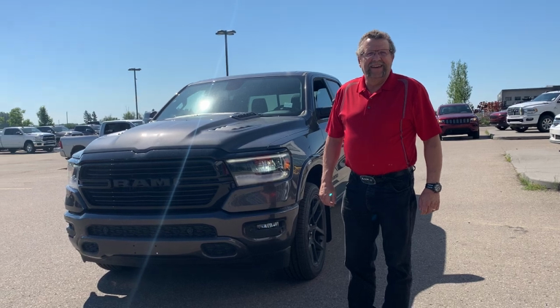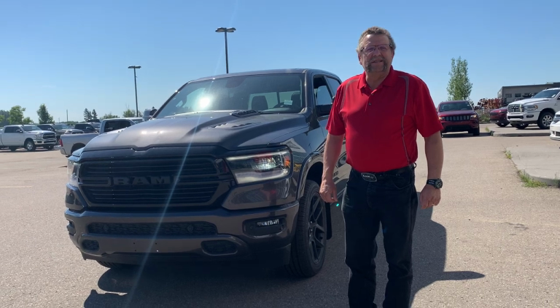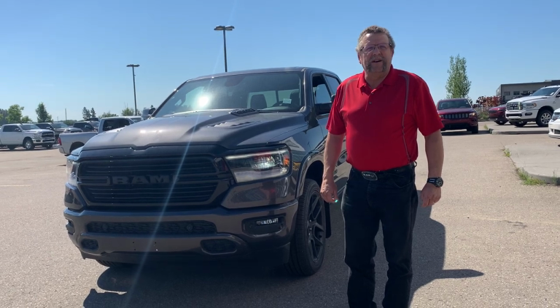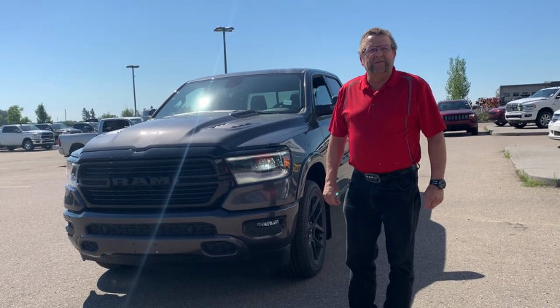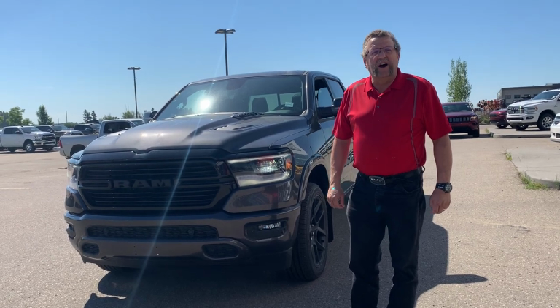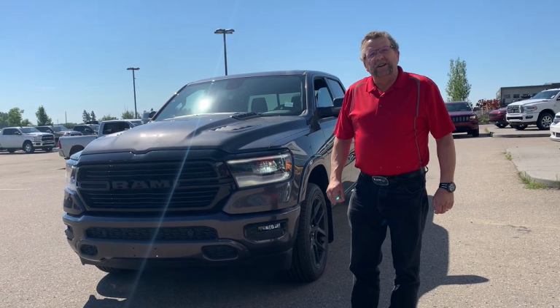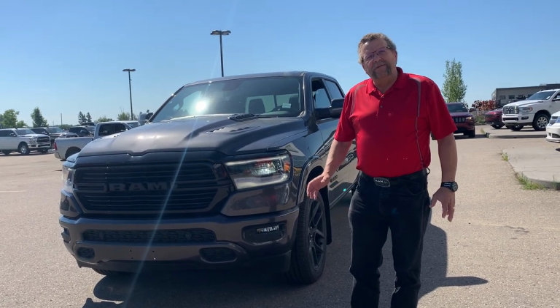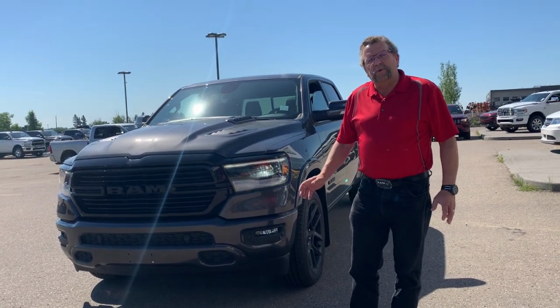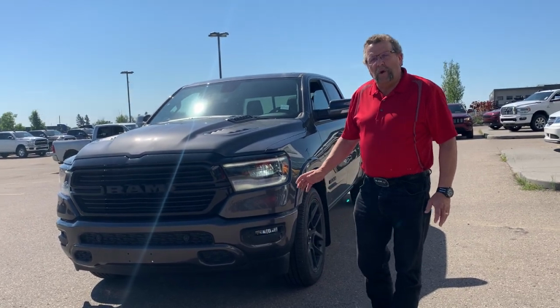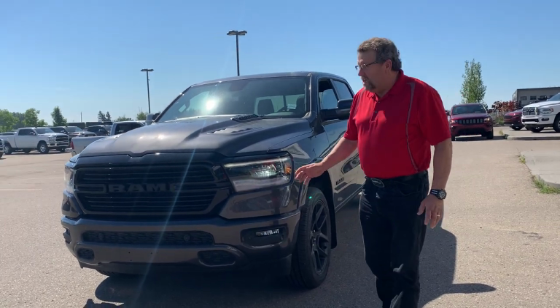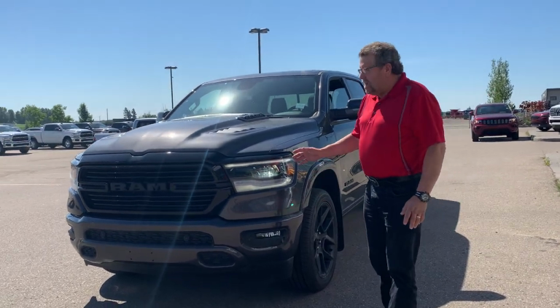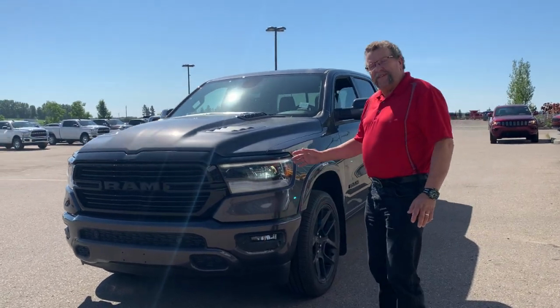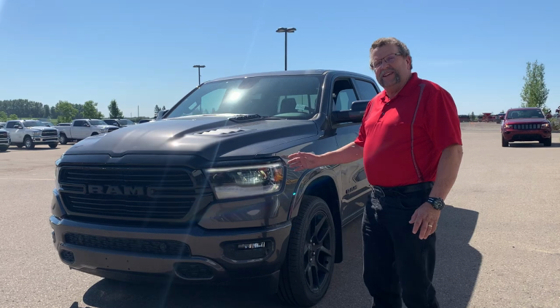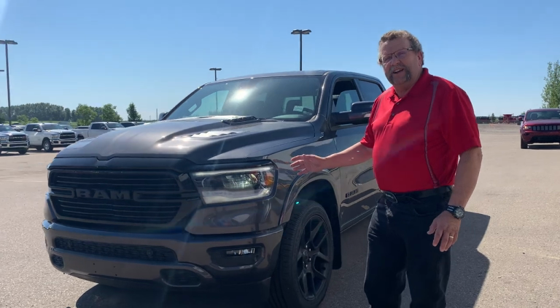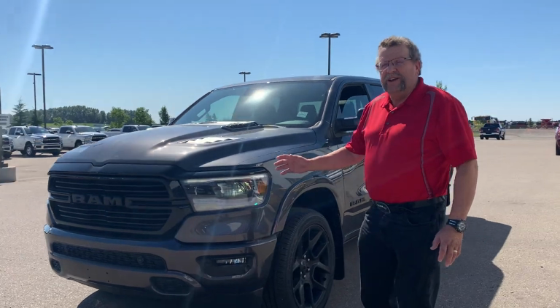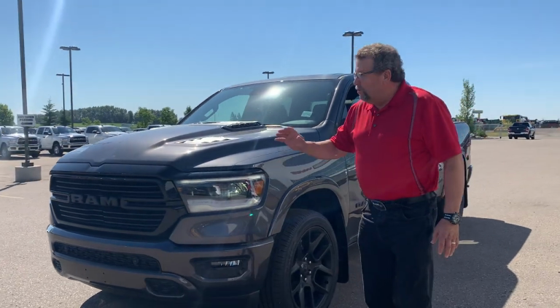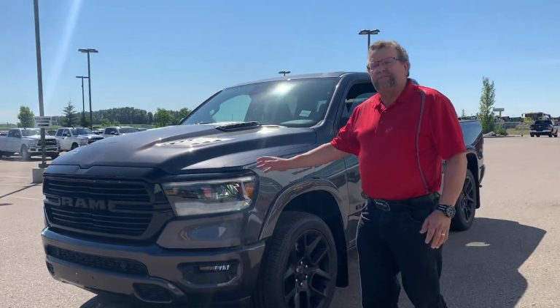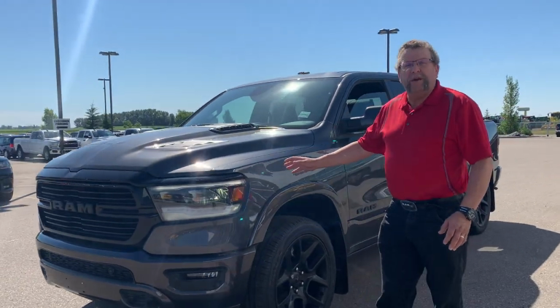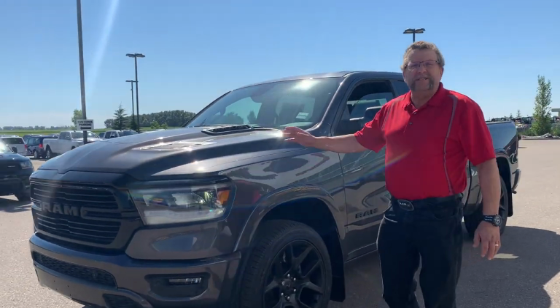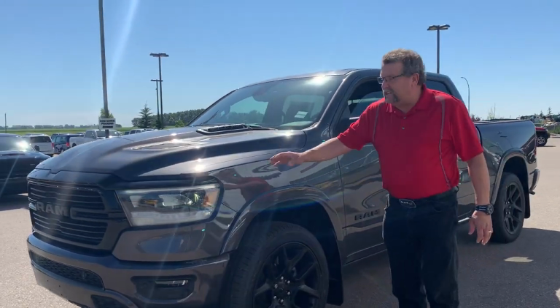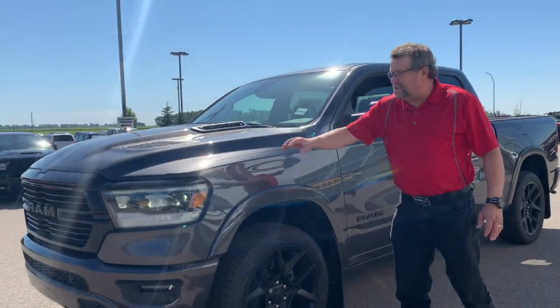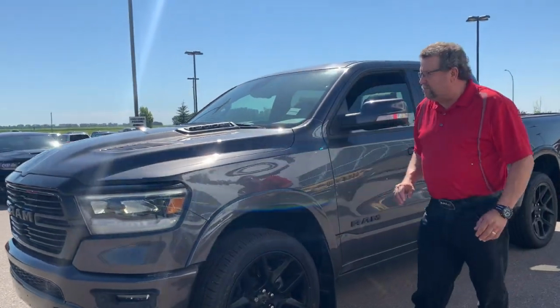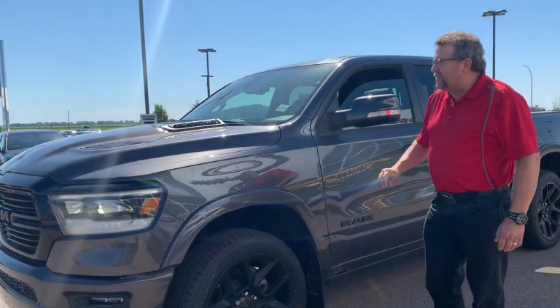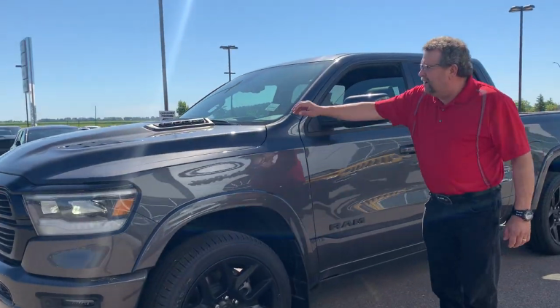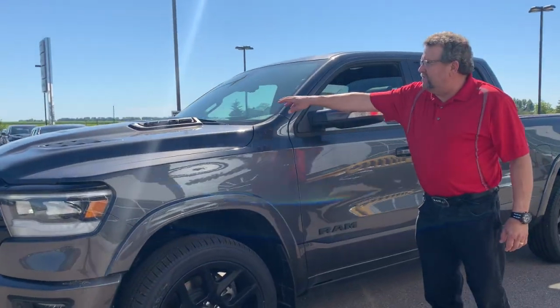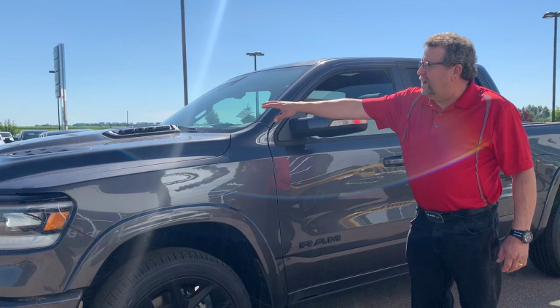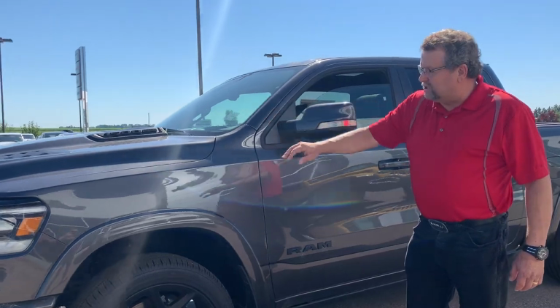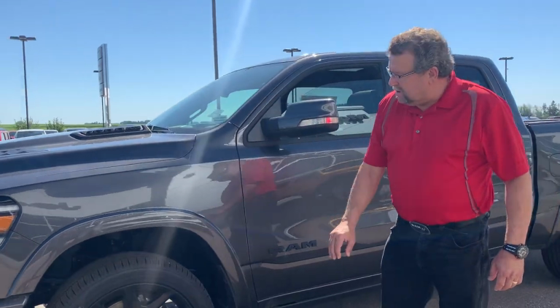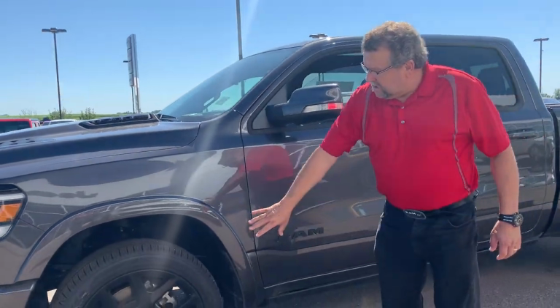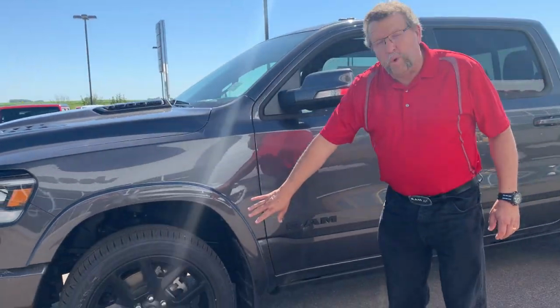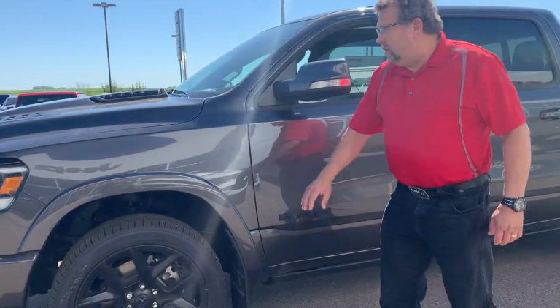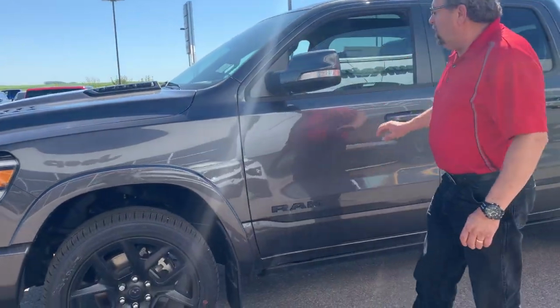Hey everybody, Stephen Farah here from Mountain View Dodge. What I have here is a 2020 Laramie 1500 with the Sport Appearance Night Edition. That gives you the black look, gives you the nice hoods, and gives you 22-inch wheels.